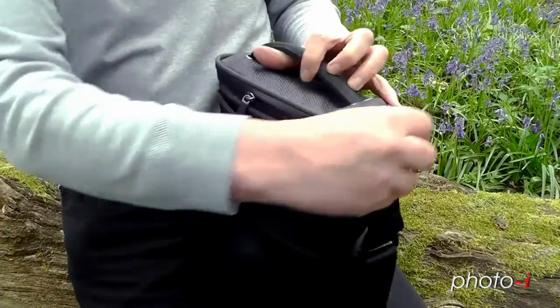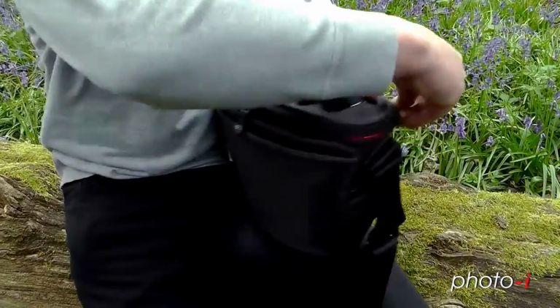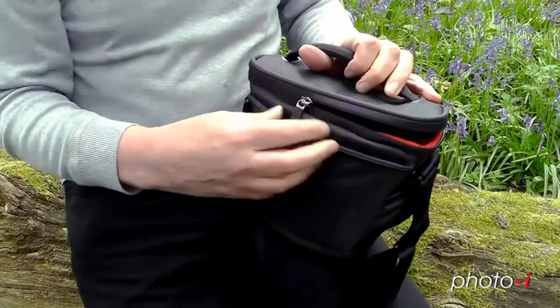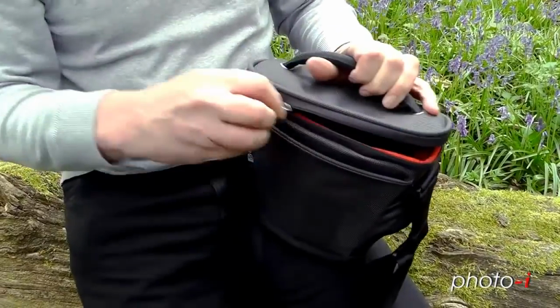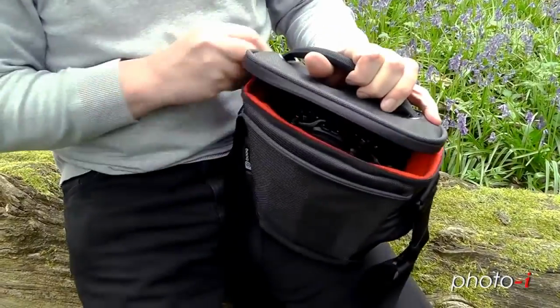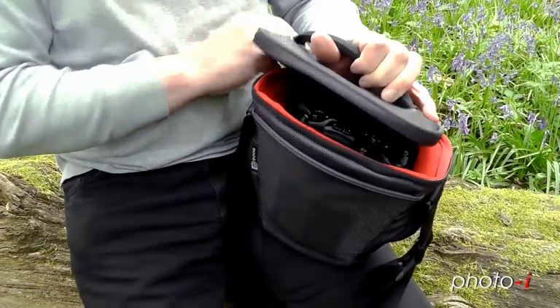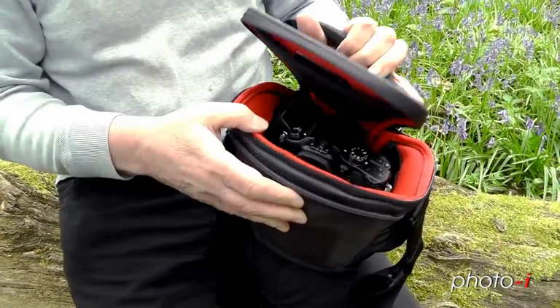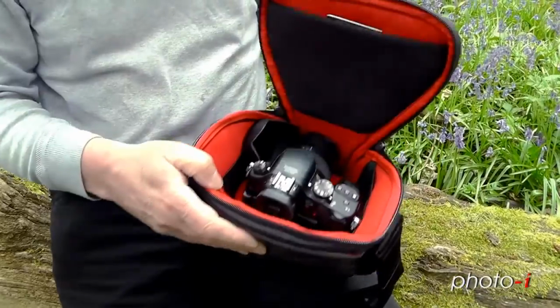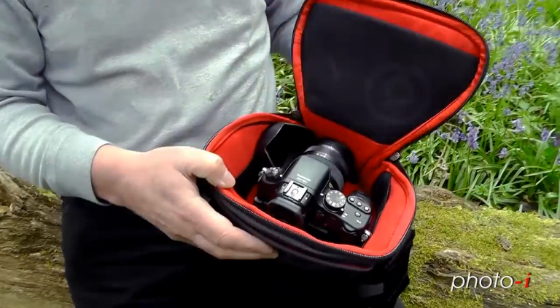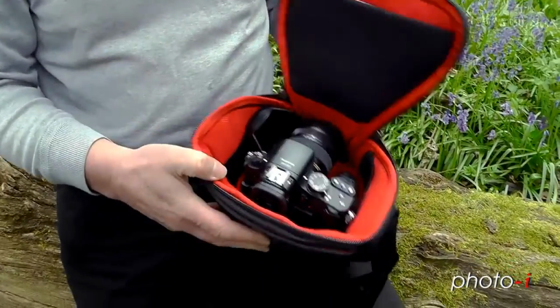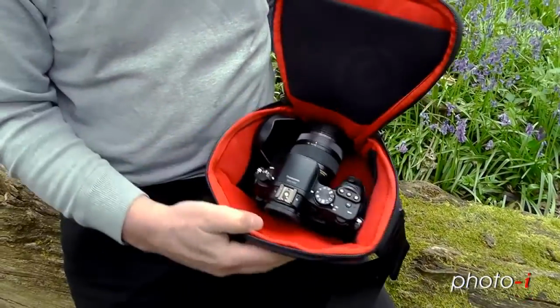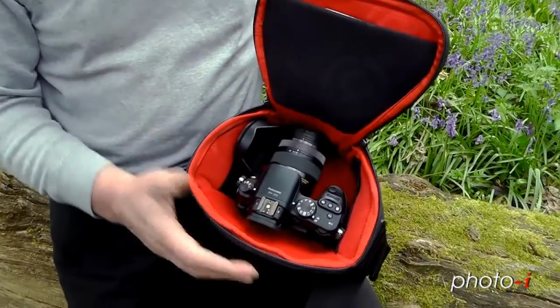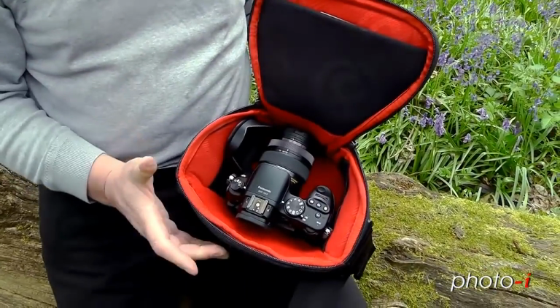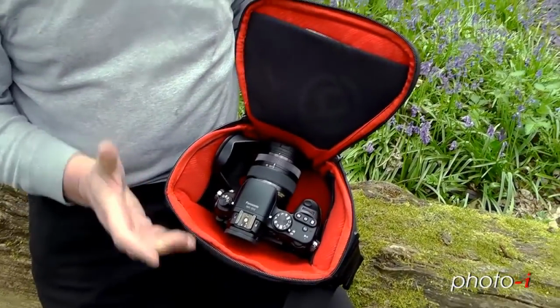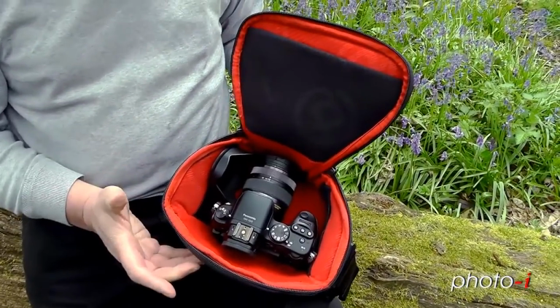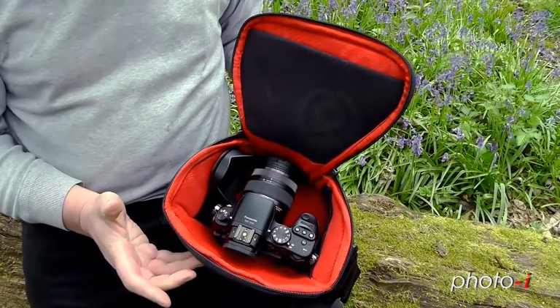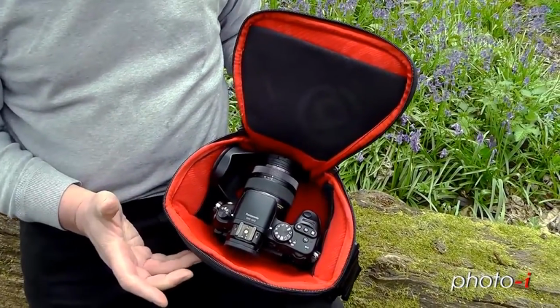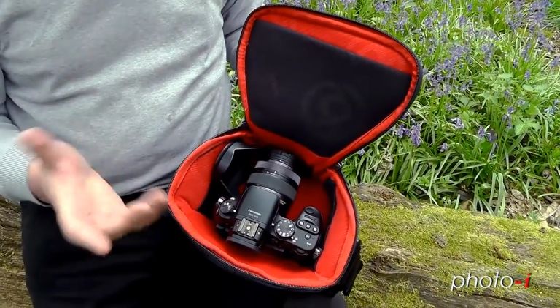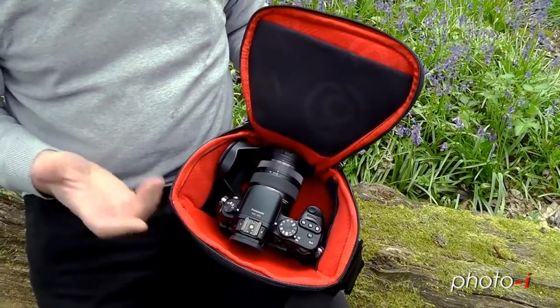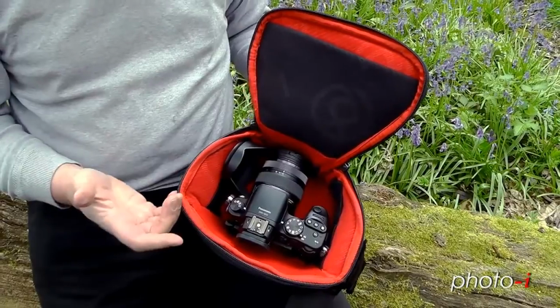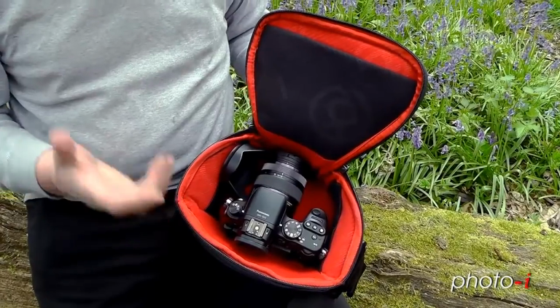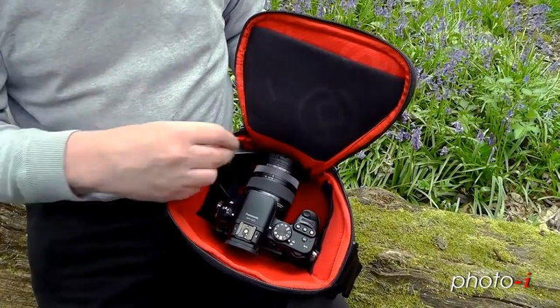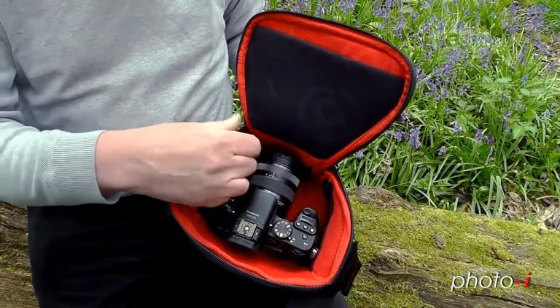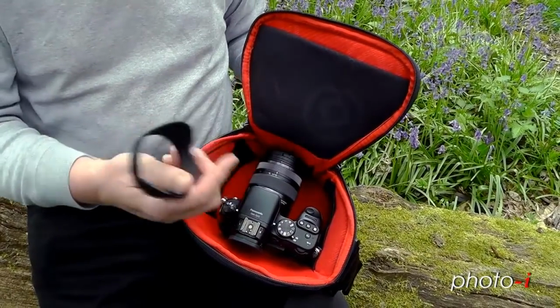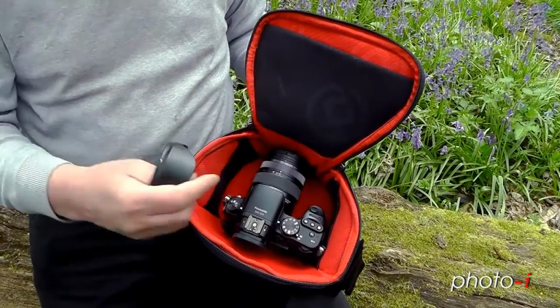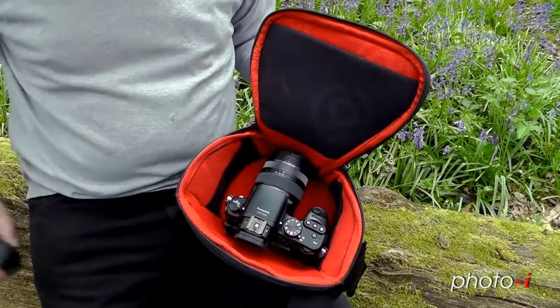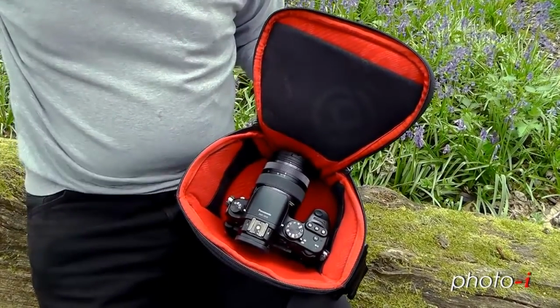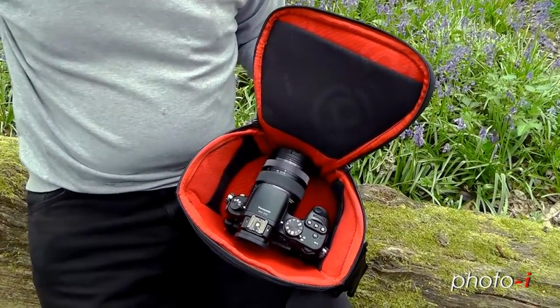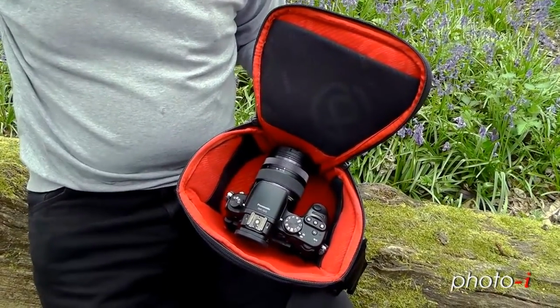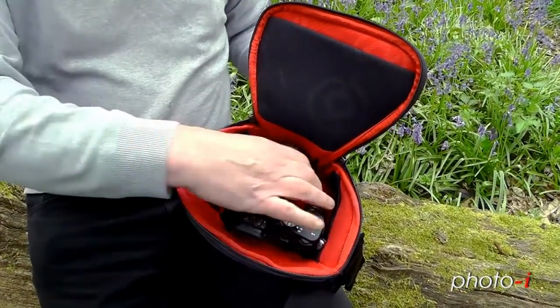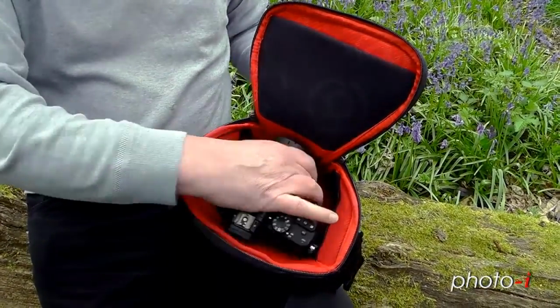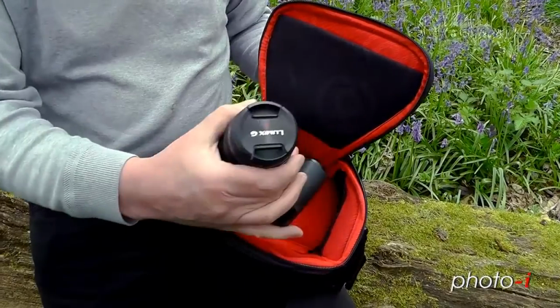You've got a double zip on the top here, which gives a little bit of security, and it's ideal for a small compact DSLR camera. Nothing too big — this is a four-thirds camera. We can put our lens hood in there and the camera itself.